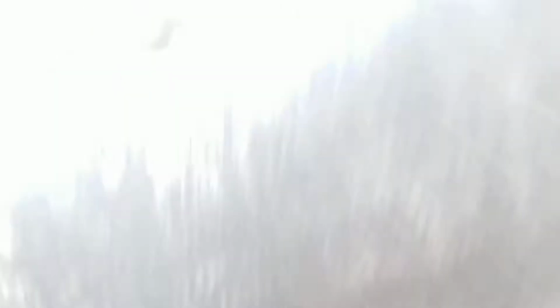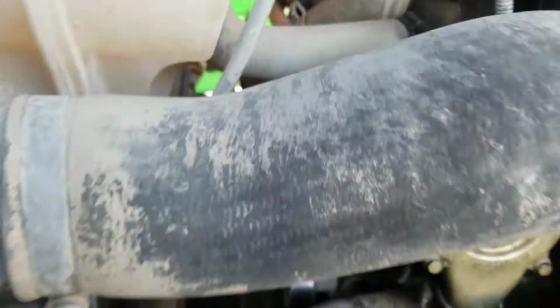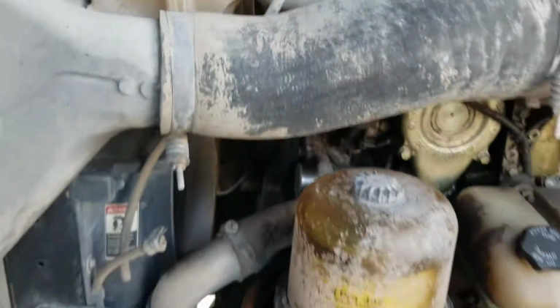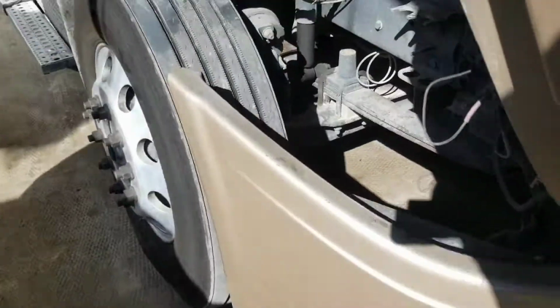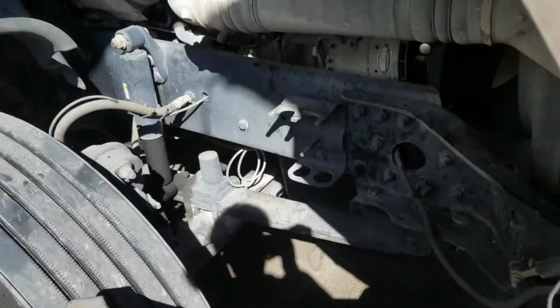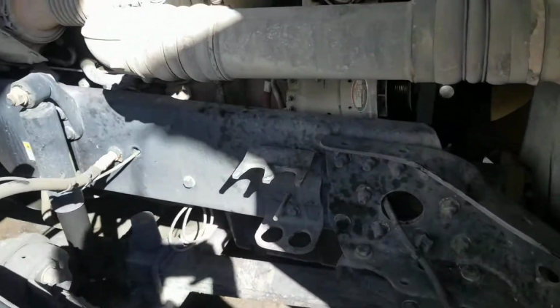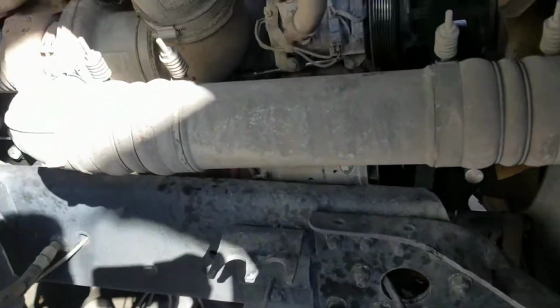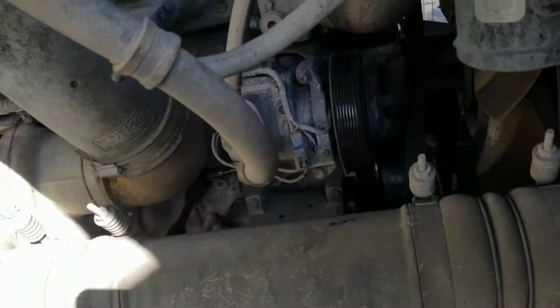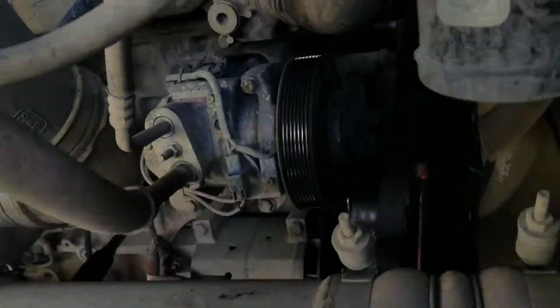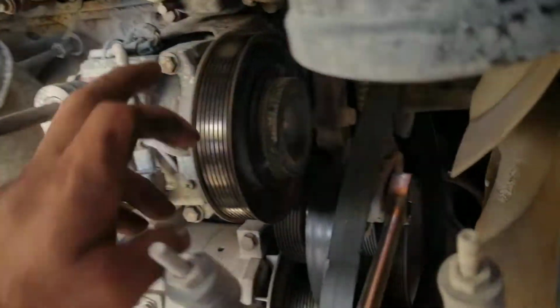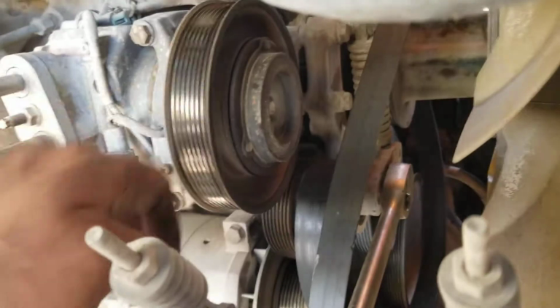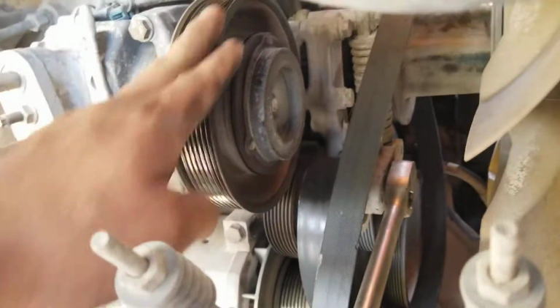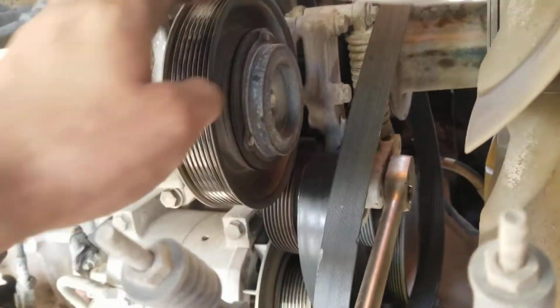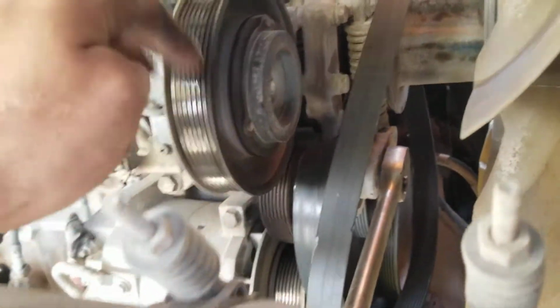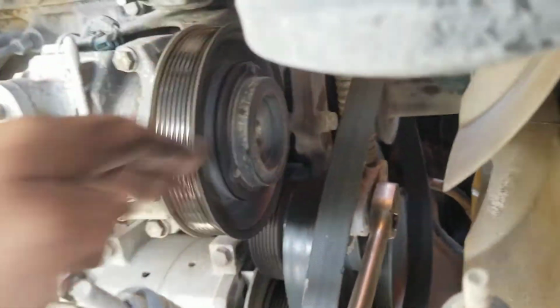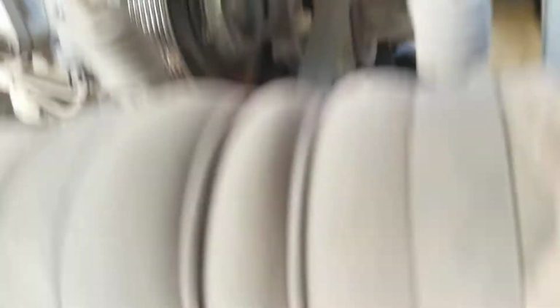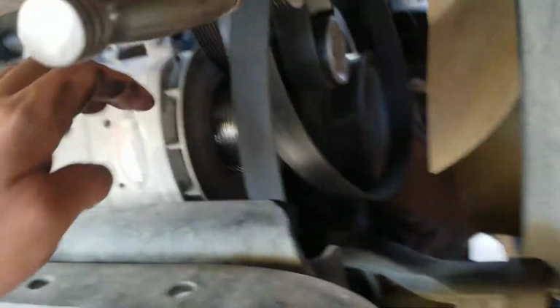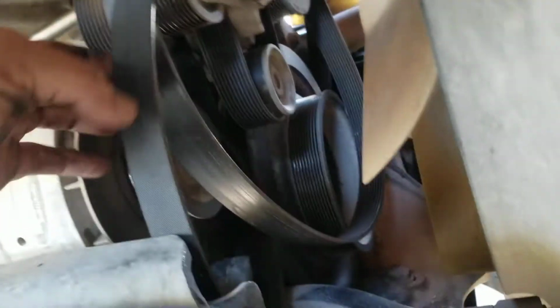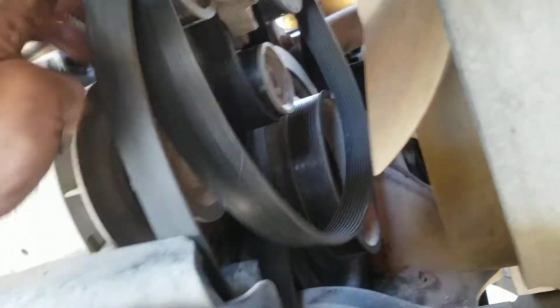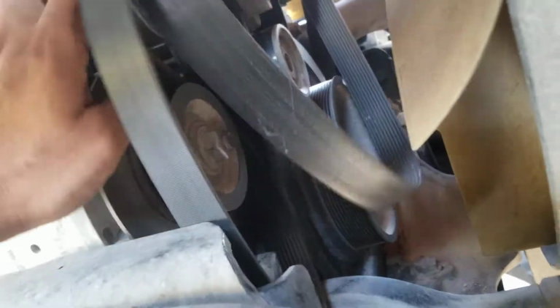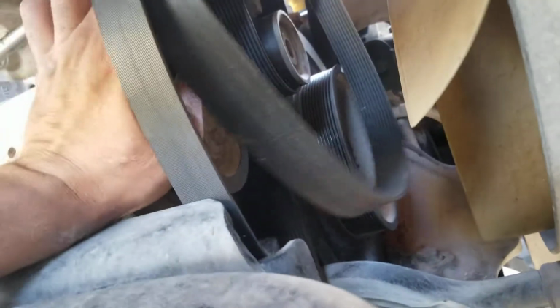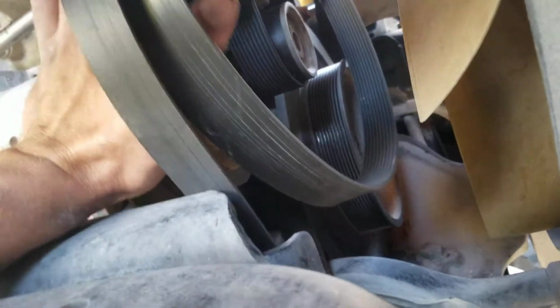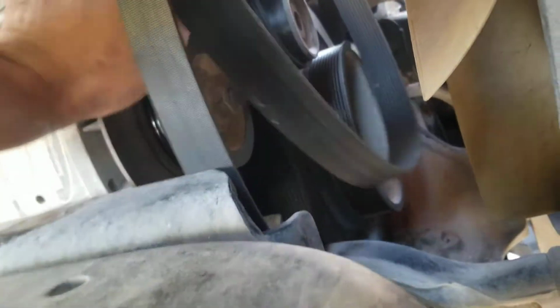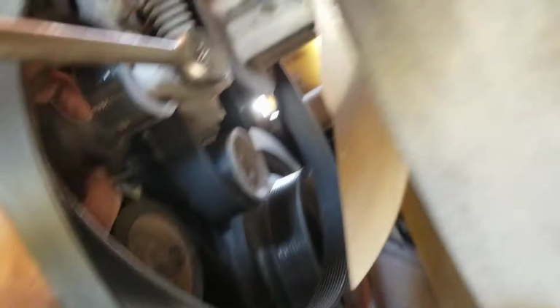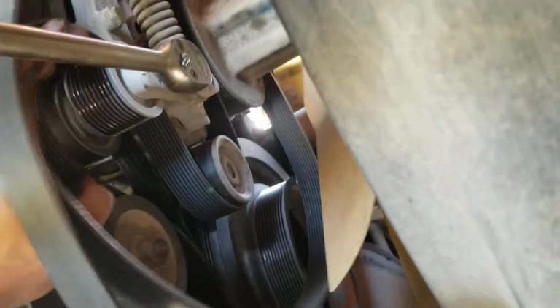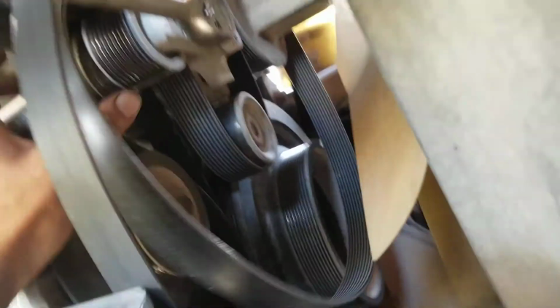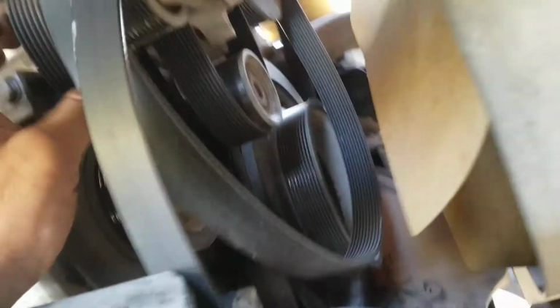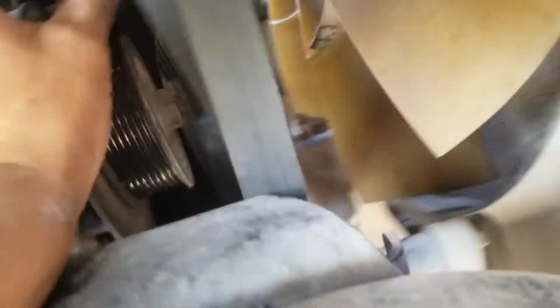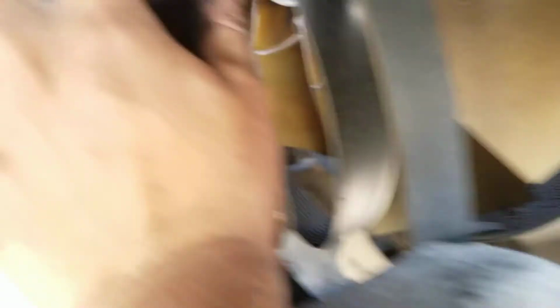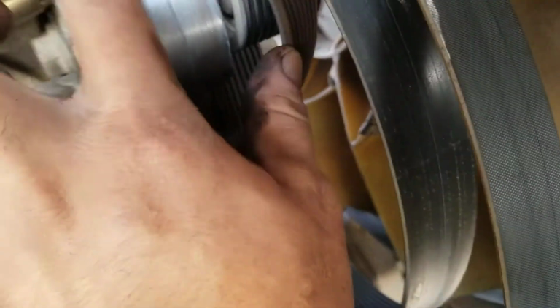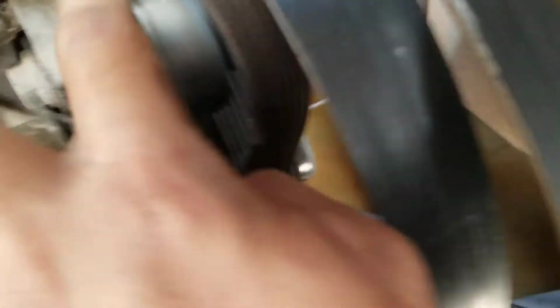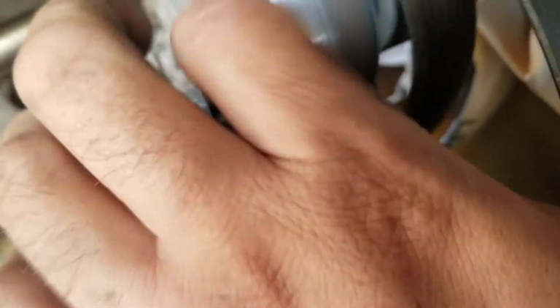On the other side, here we have the AC compressor — spins no problem. Here we have the tensioner pulleys, they spin no problem. This one back here spins no problem.